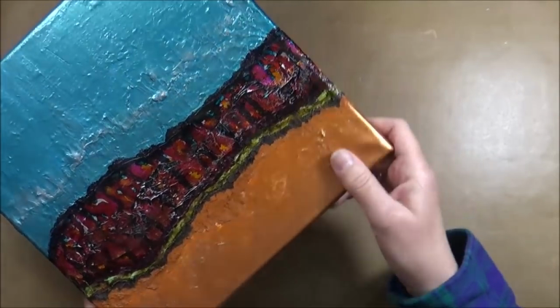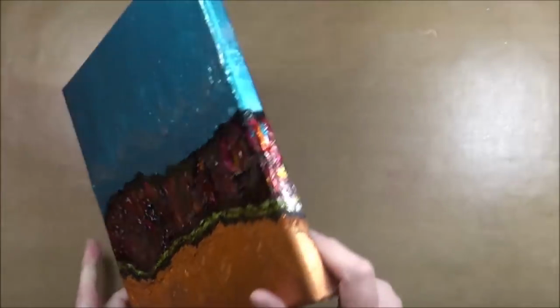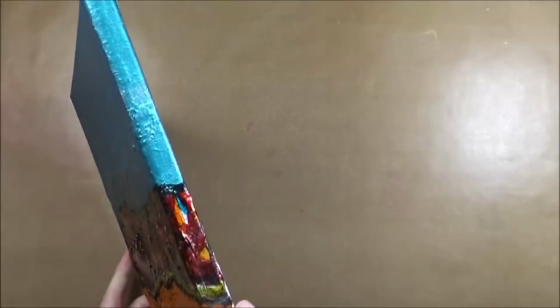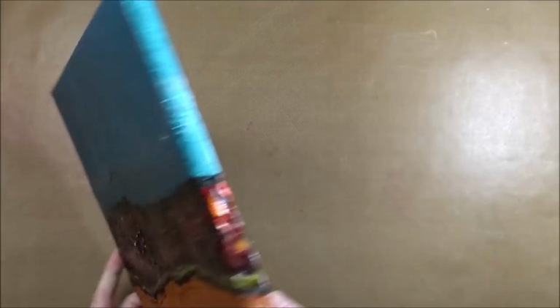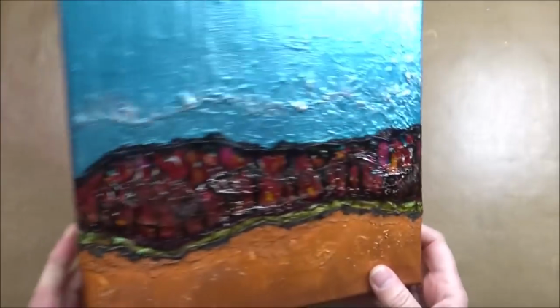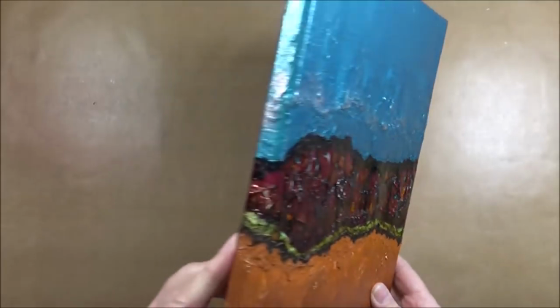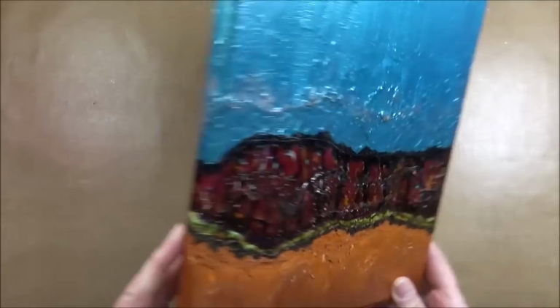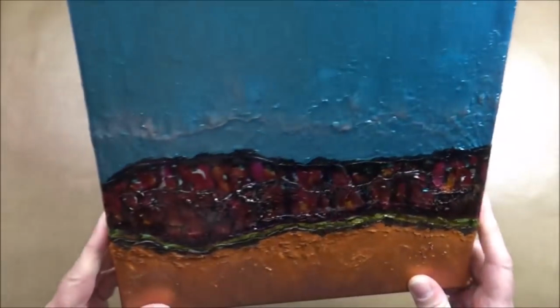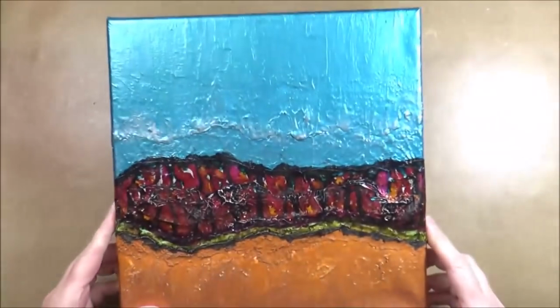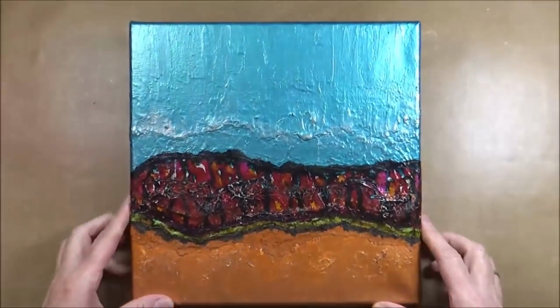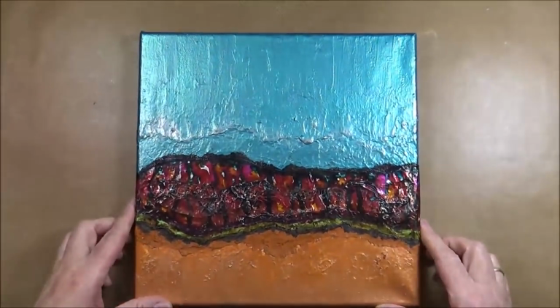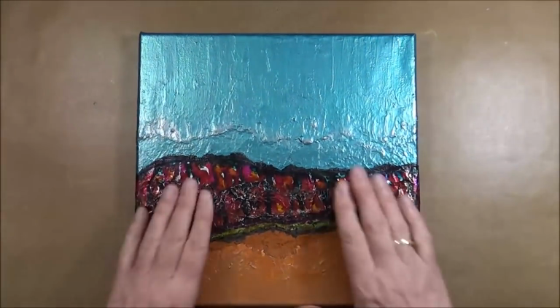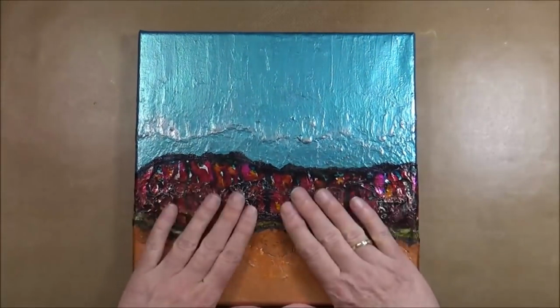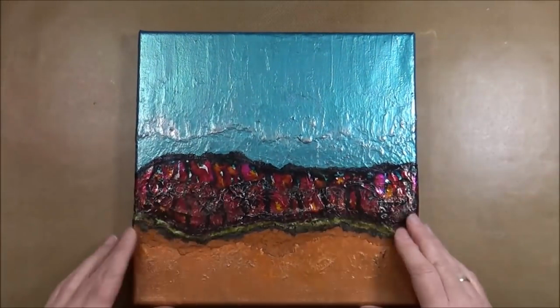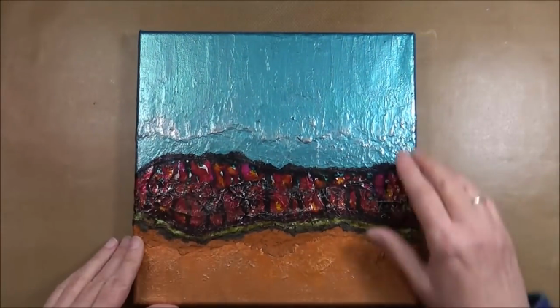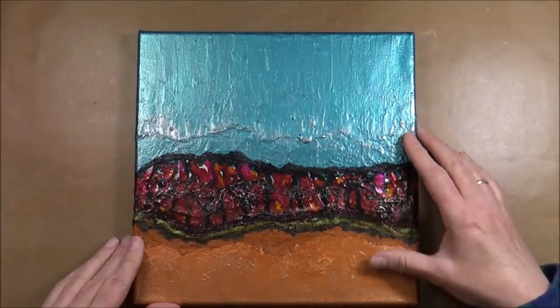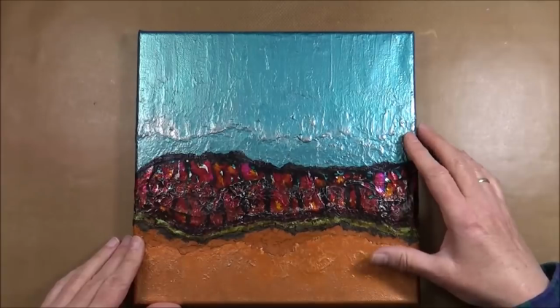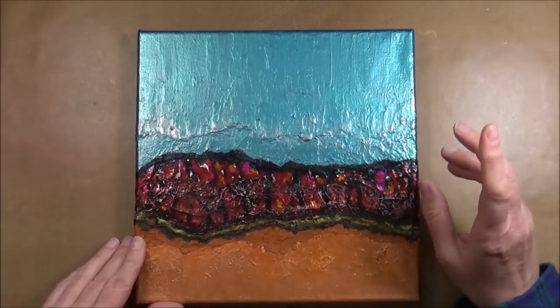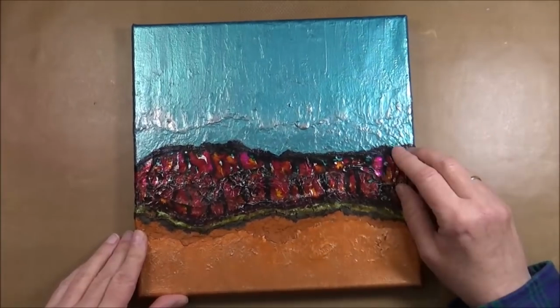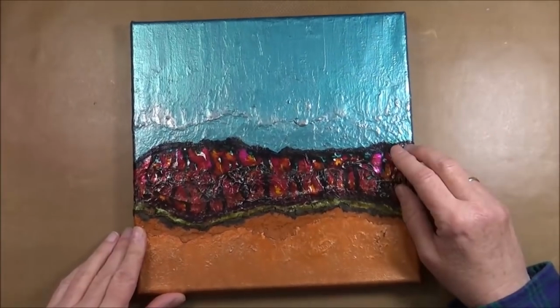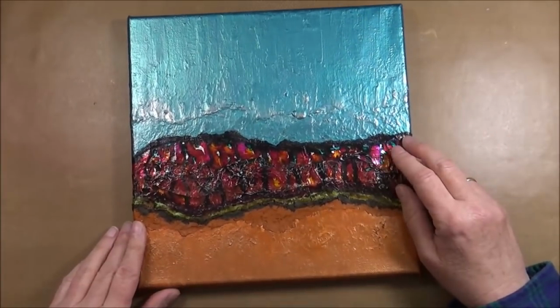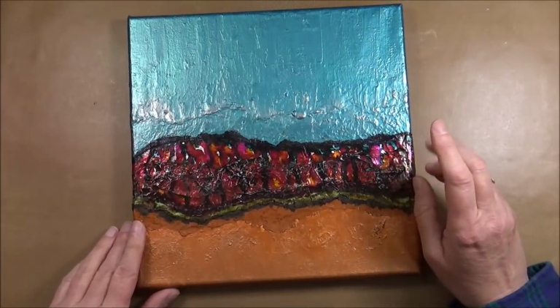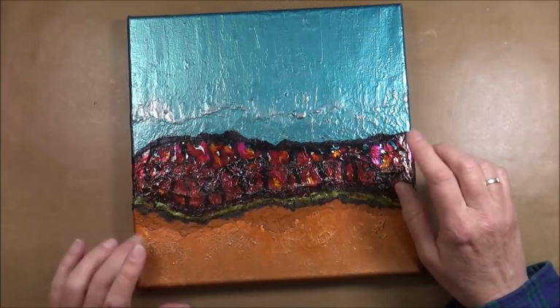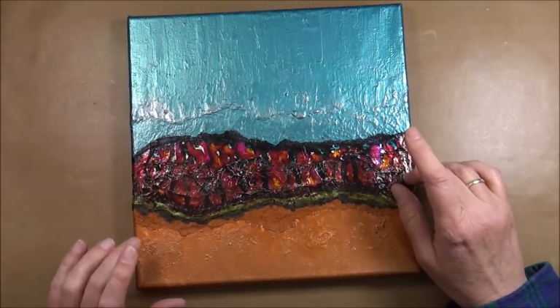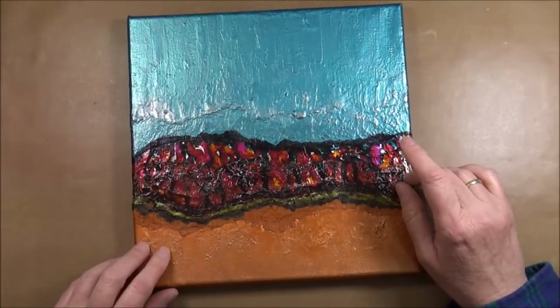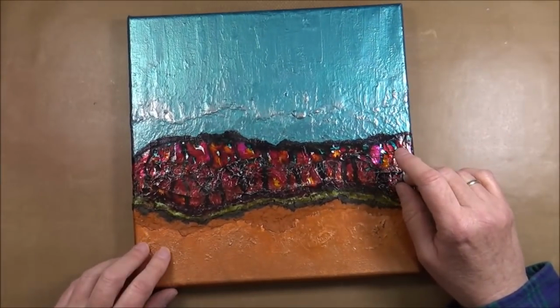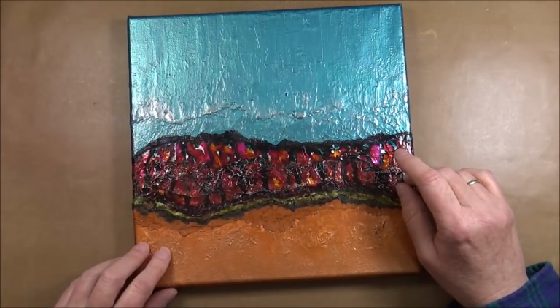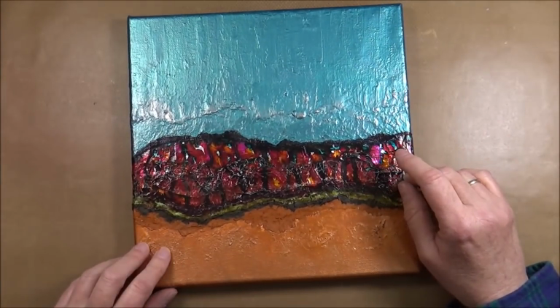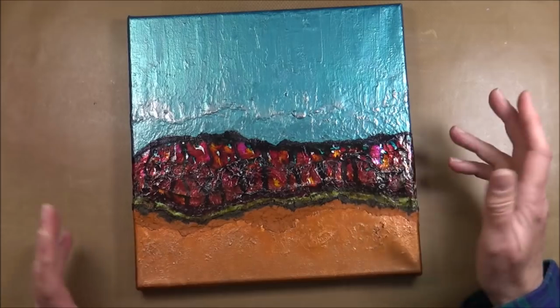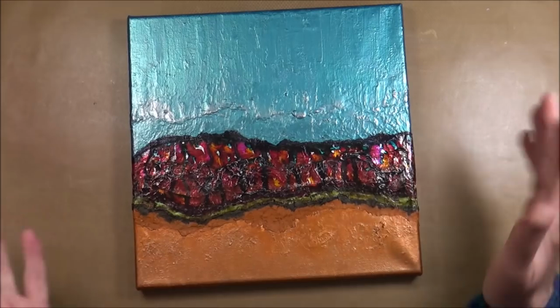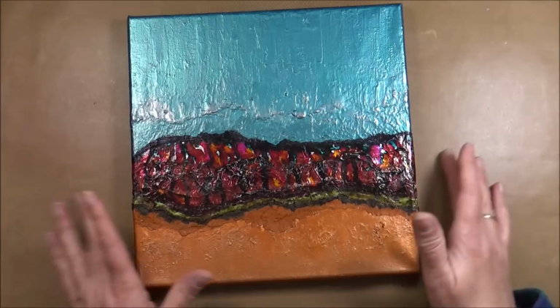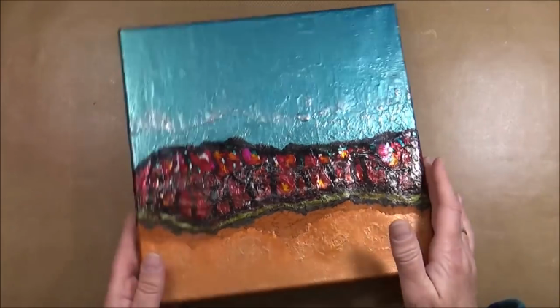It goes all across the edges and there it is. It's a nice feel, nice texture, and I absolutely cannot remember why this didn't make it into its own video. Anyway, here it is.